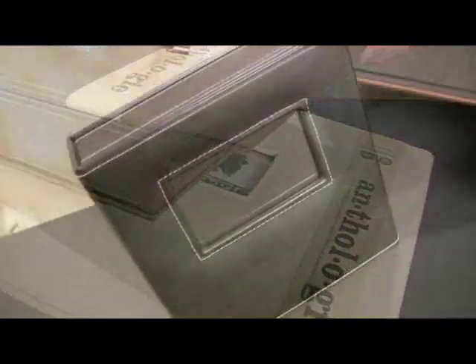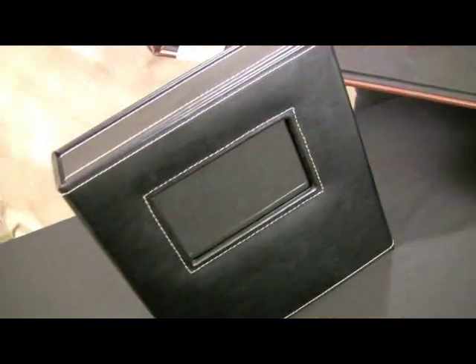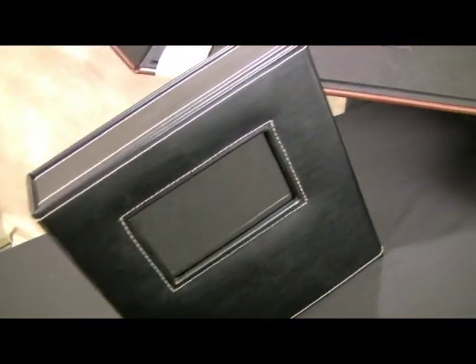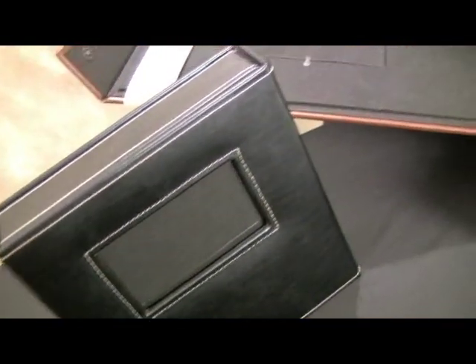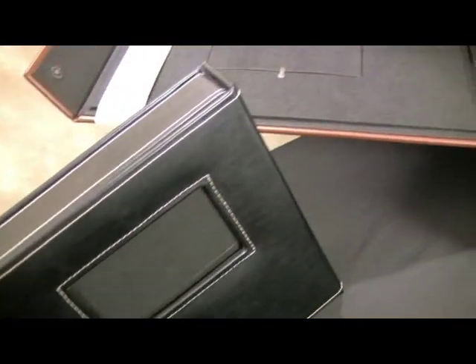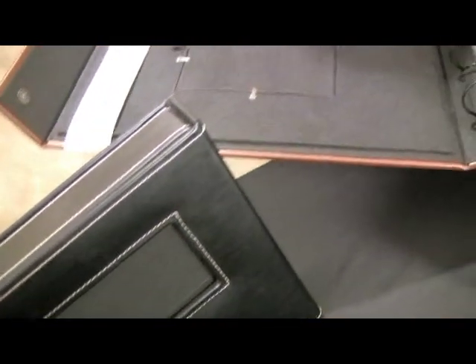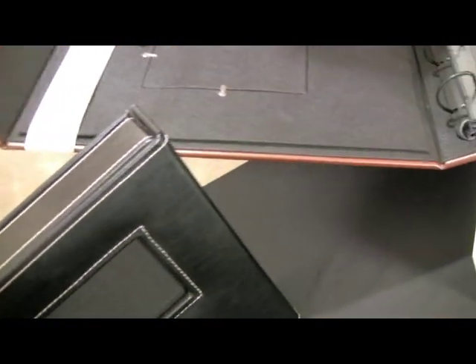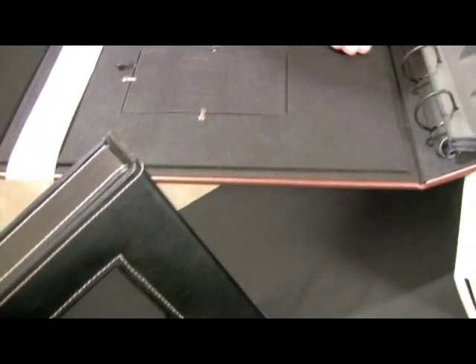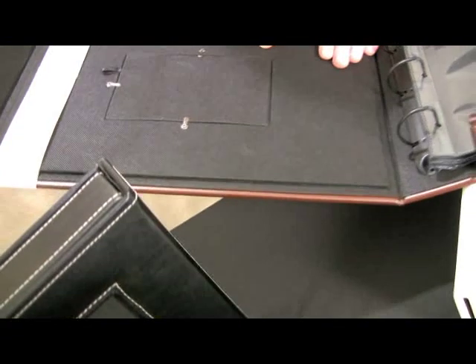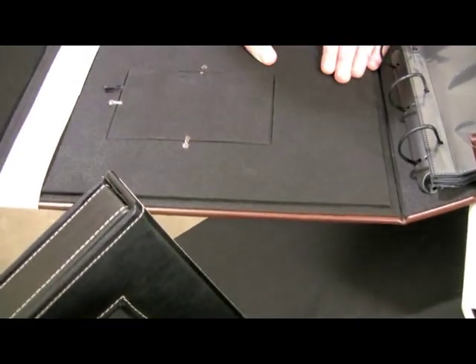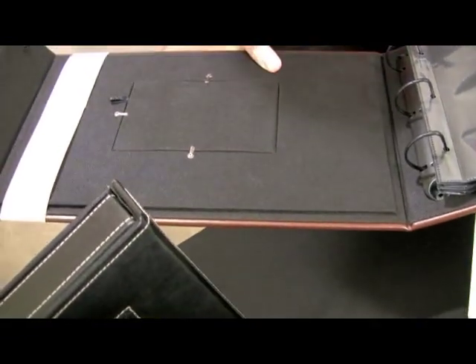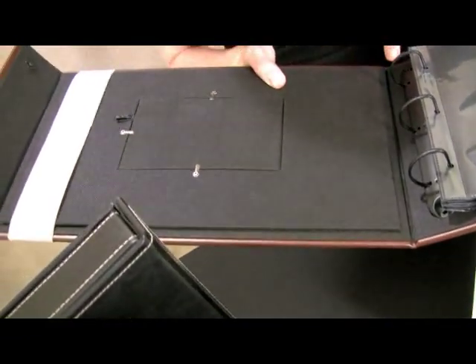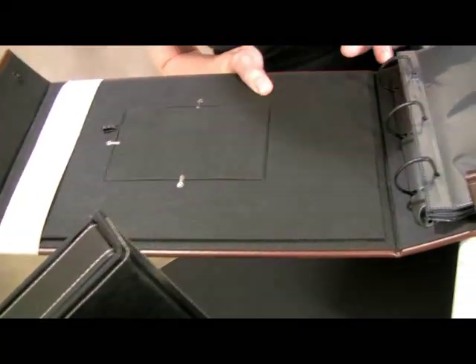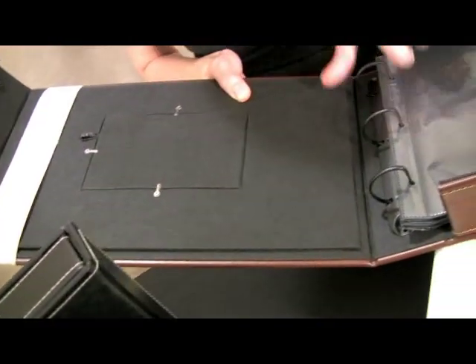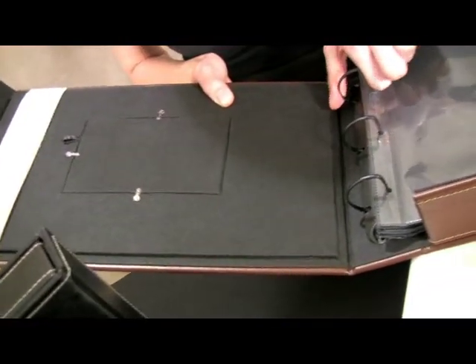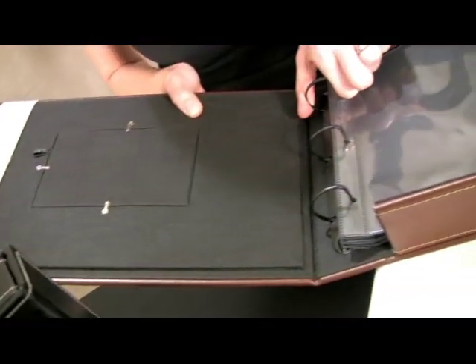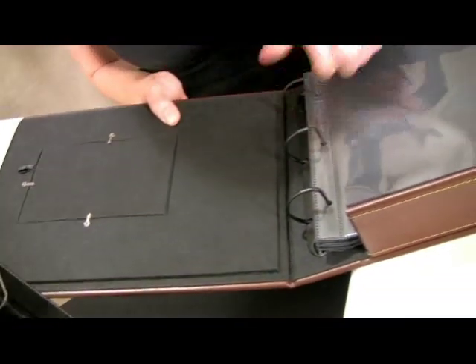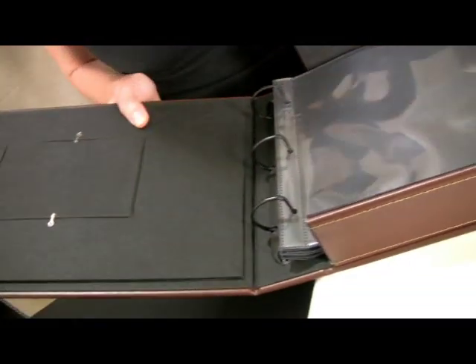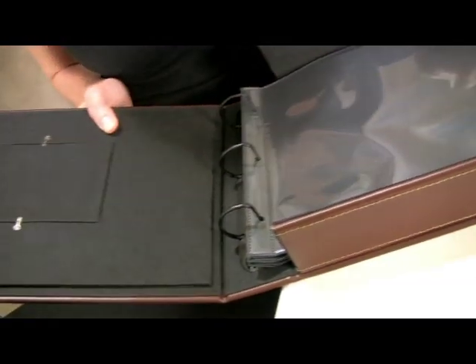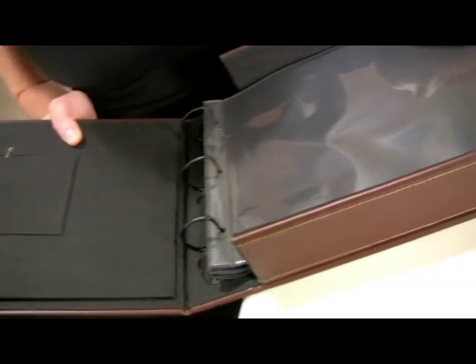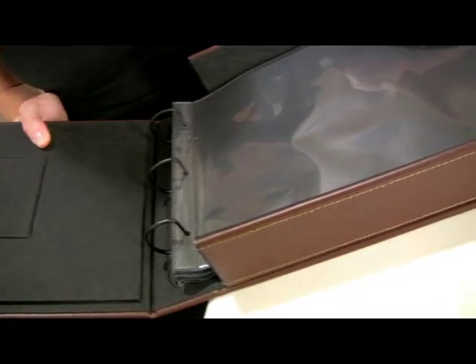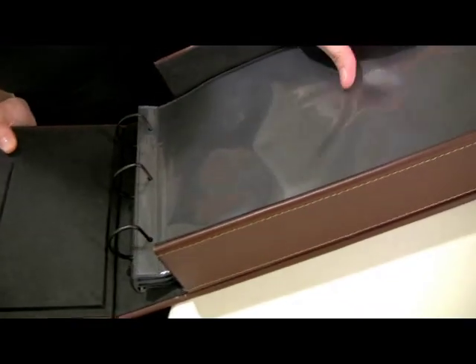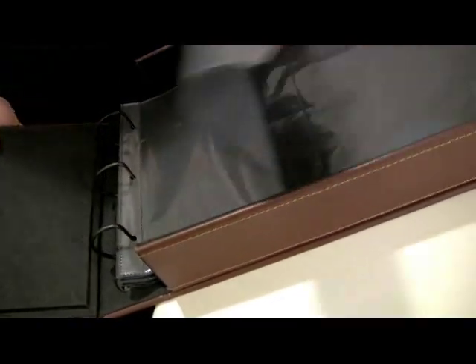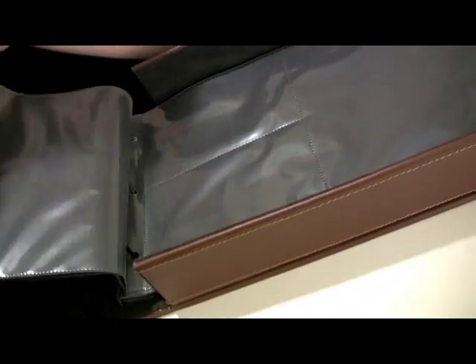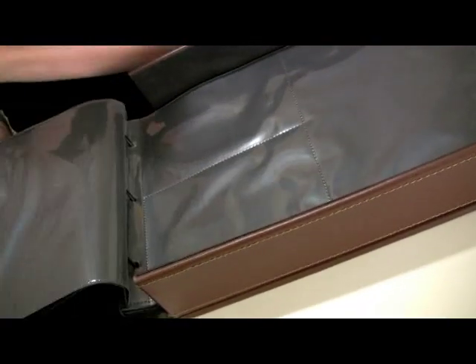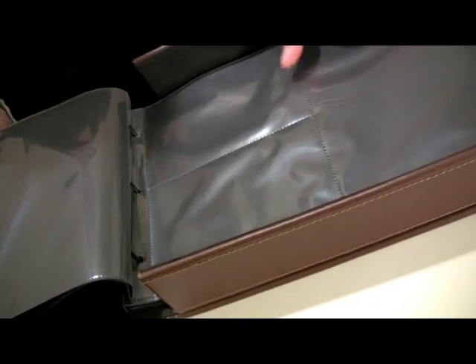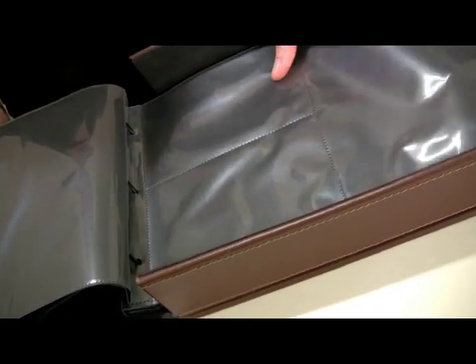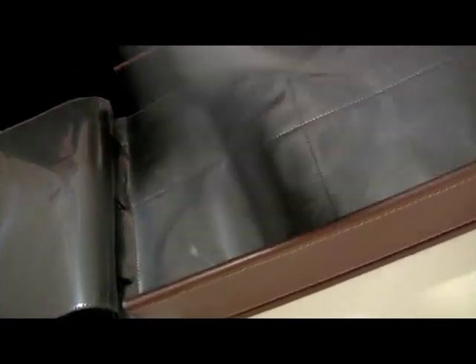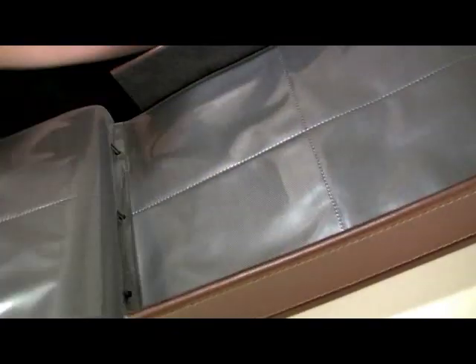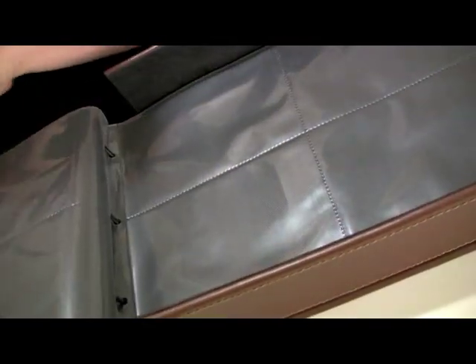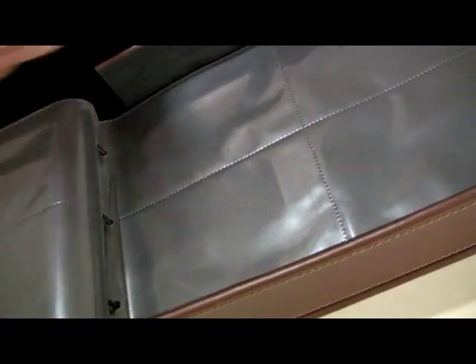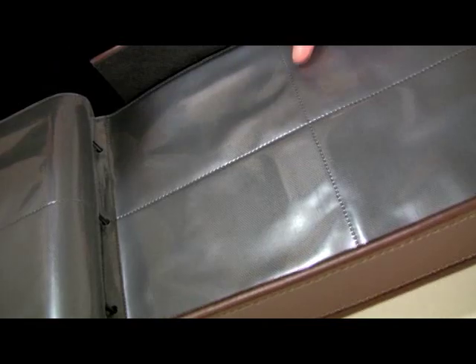The inside of the Scrapworks Anthology albums features a beautiful black fabric with black matte D-ring clasps. Each of the albums comes with six page protectors in an array of styles.